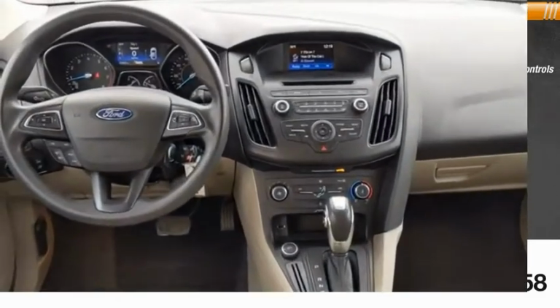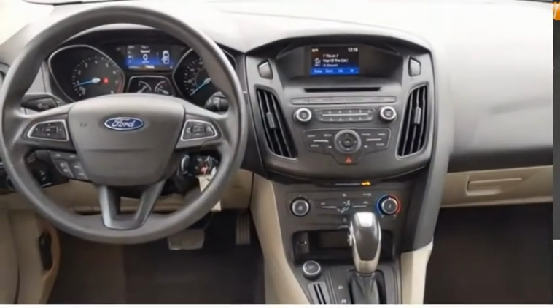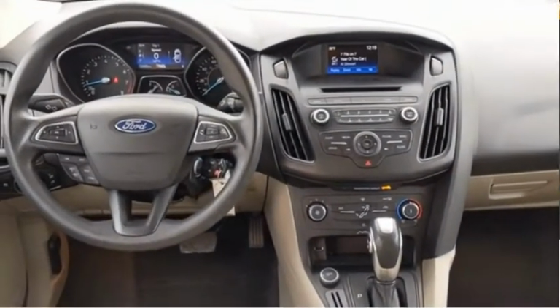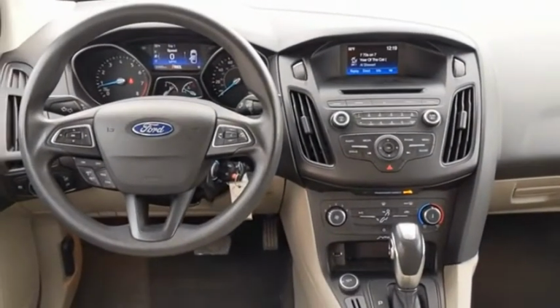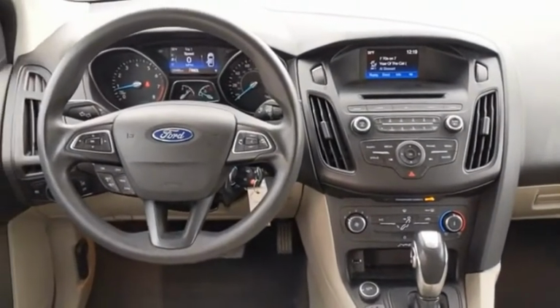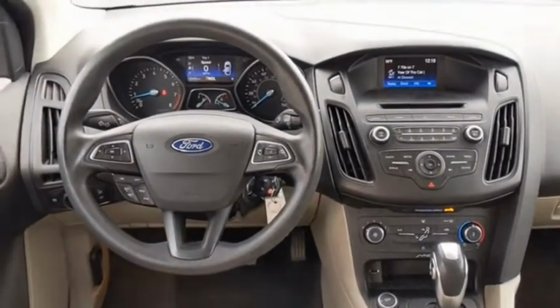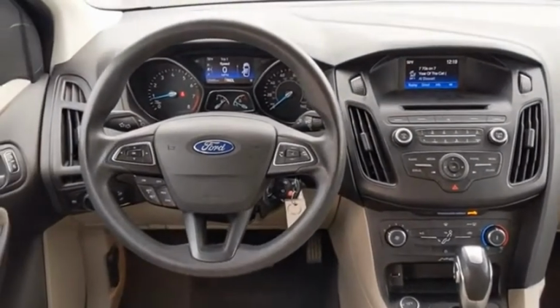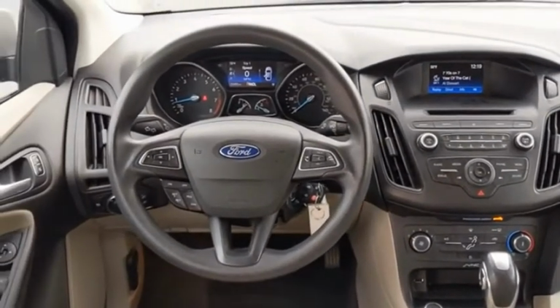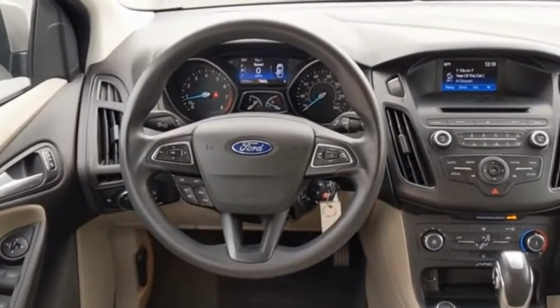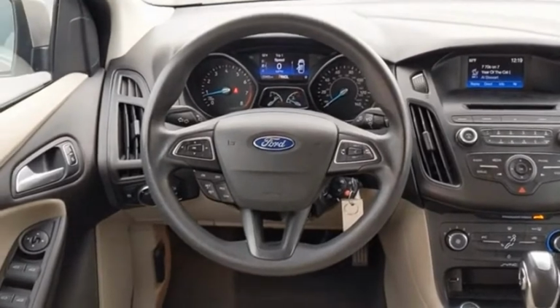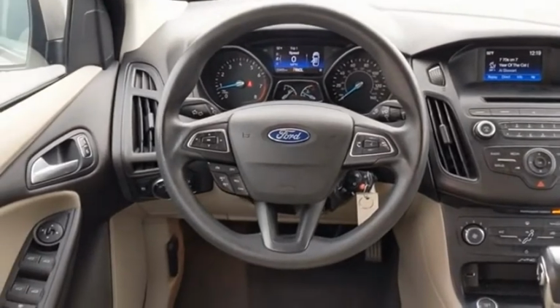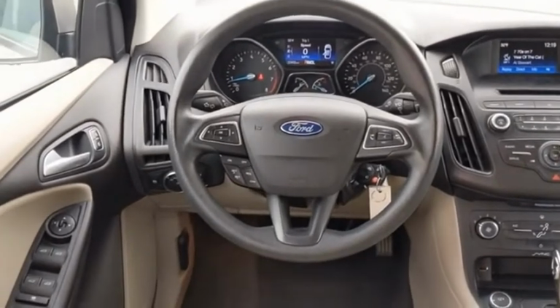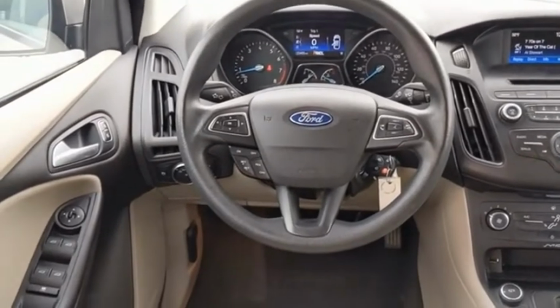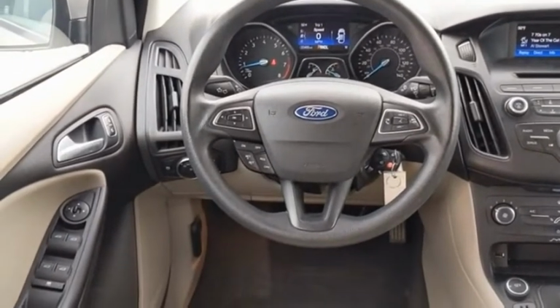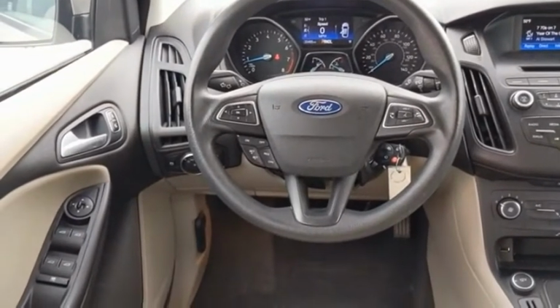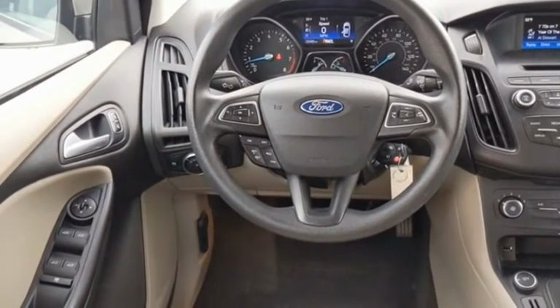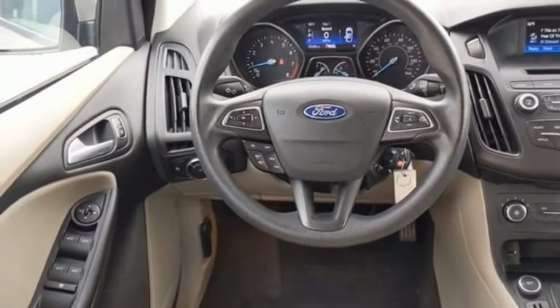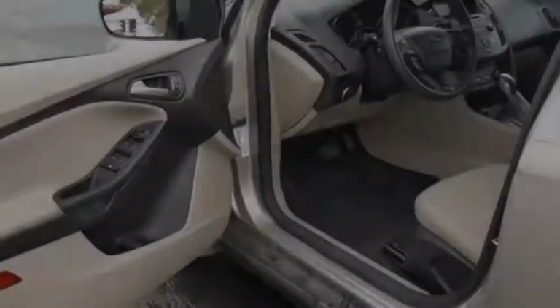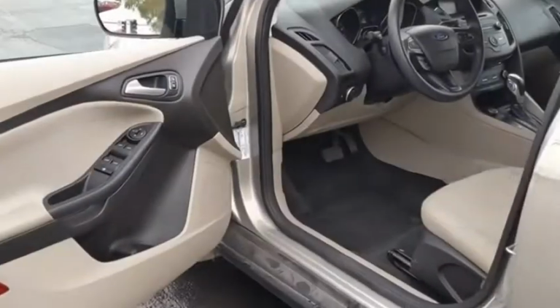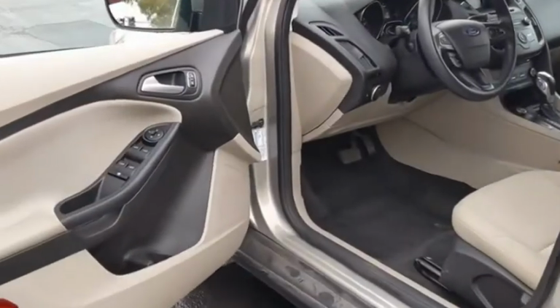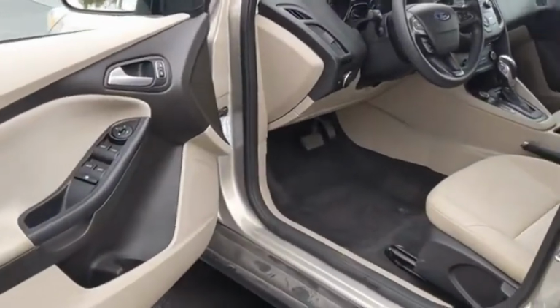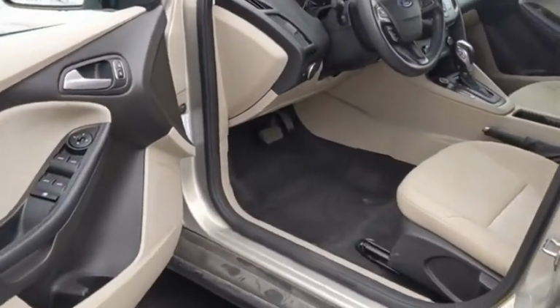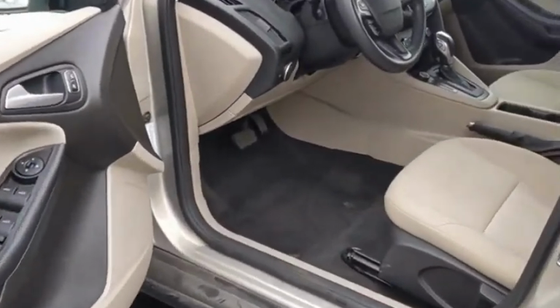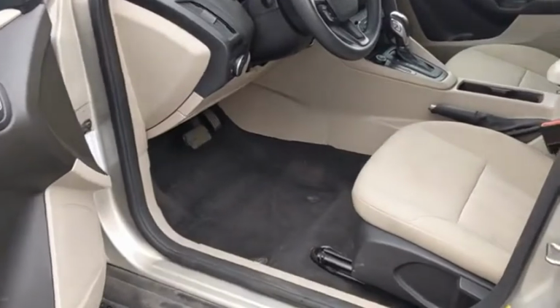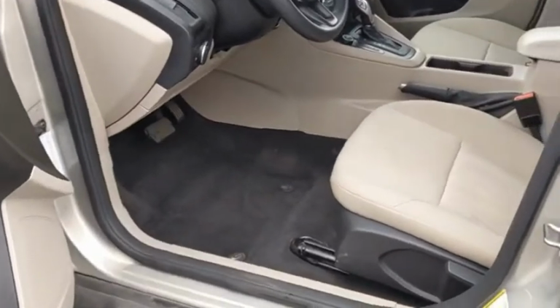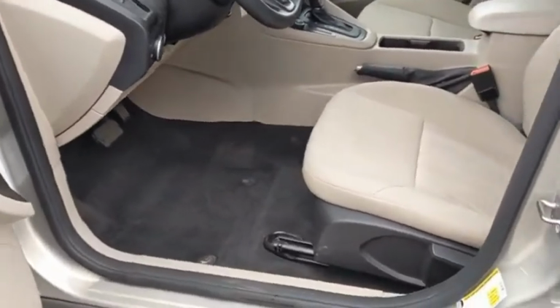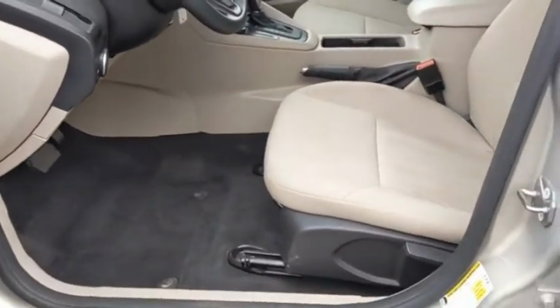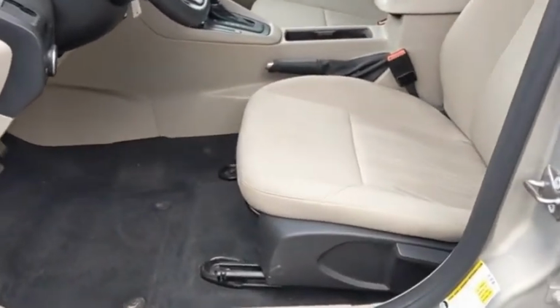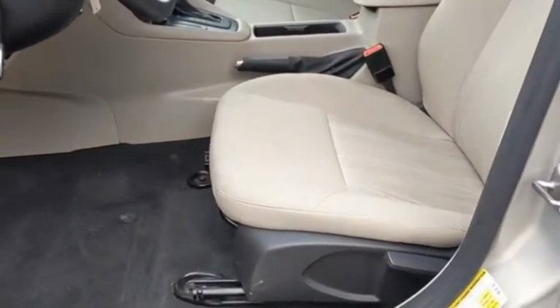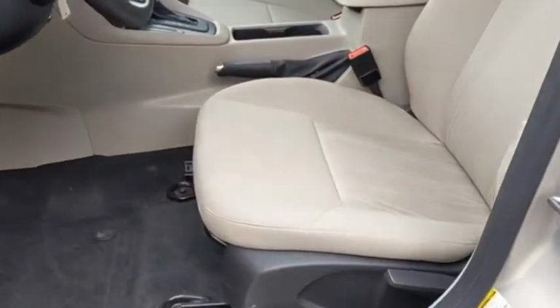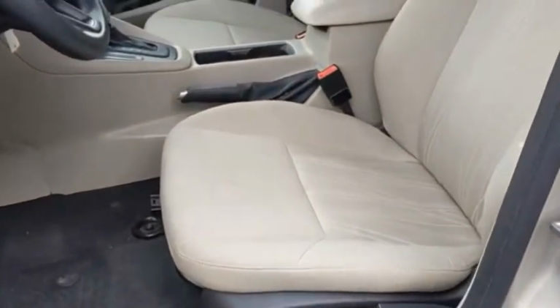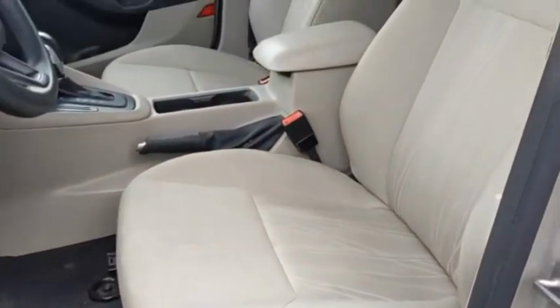Focus has more cool tech, more of what you're looking for, from any point of view — more than meets the eye. If you like it online, you'll love it in your driveway. Take it for a spin today.